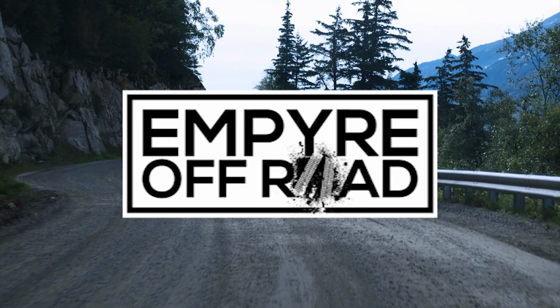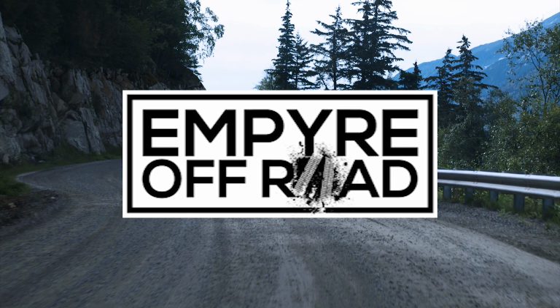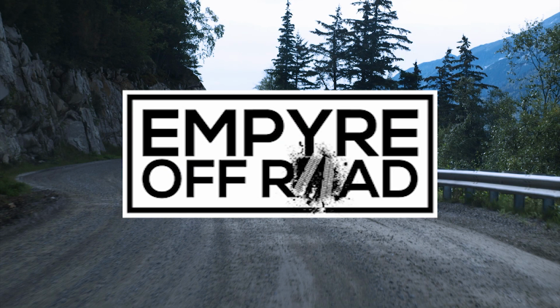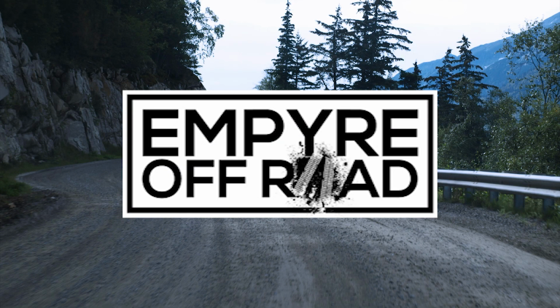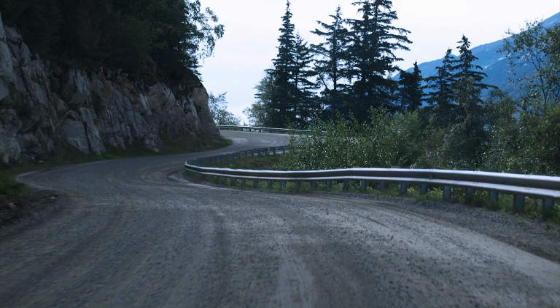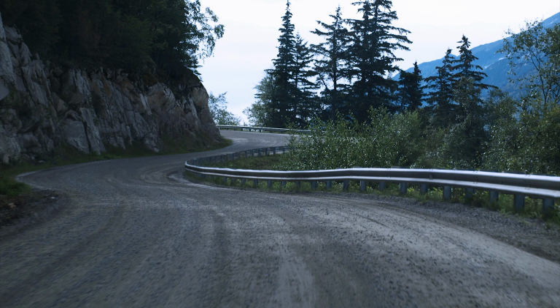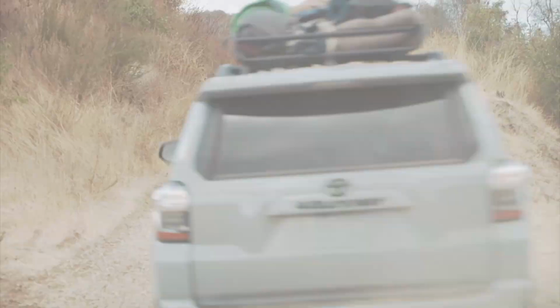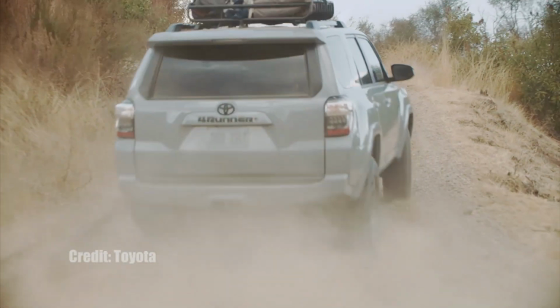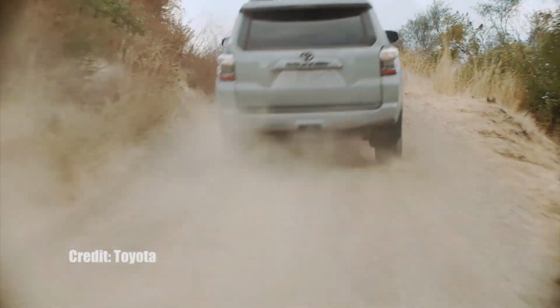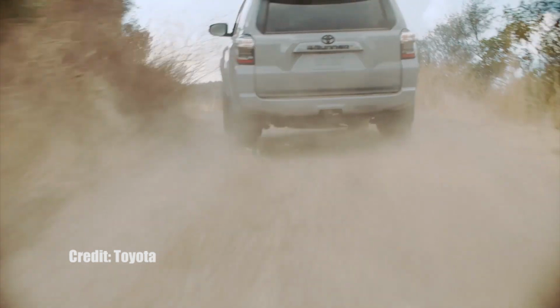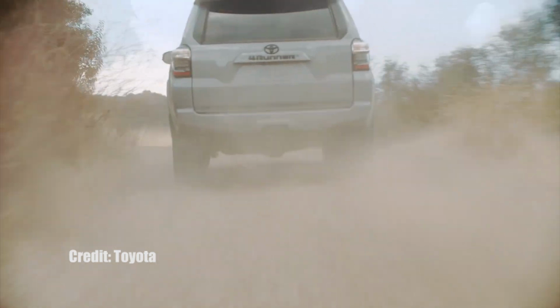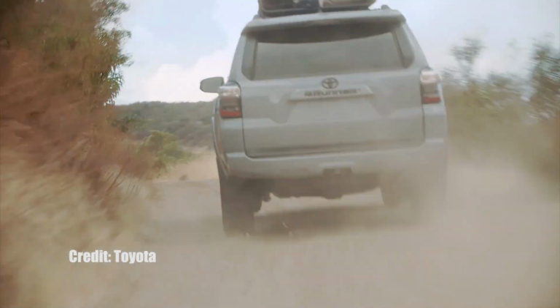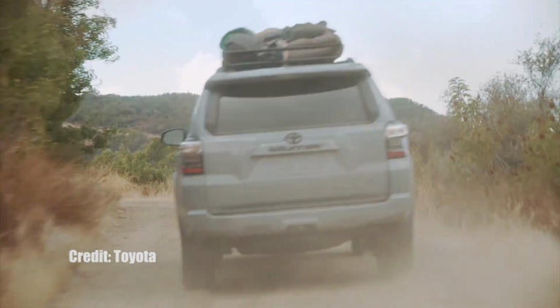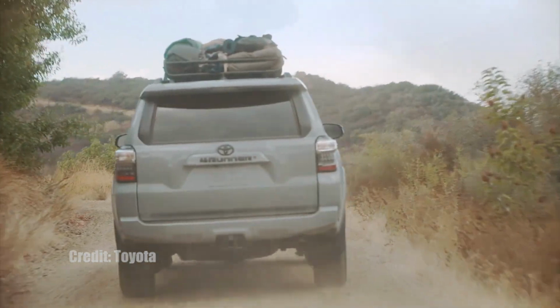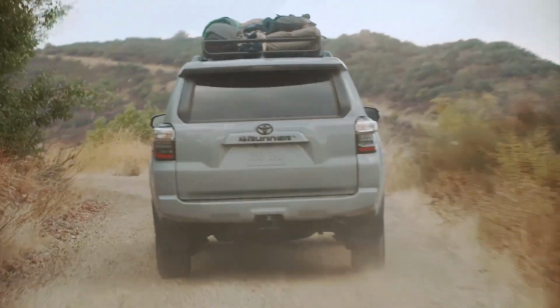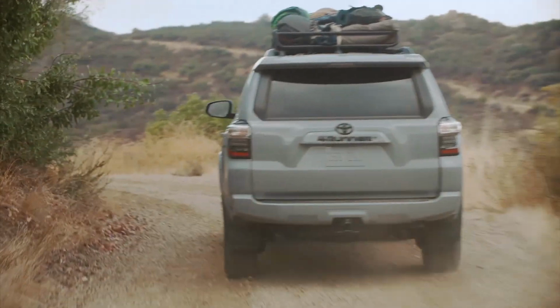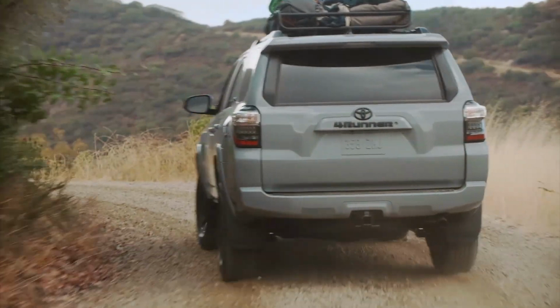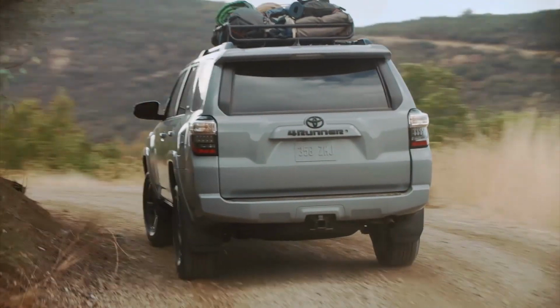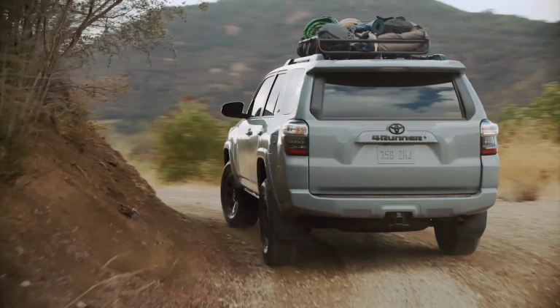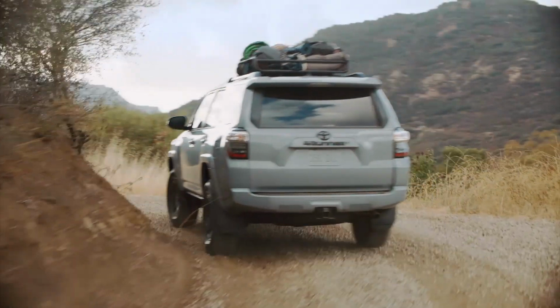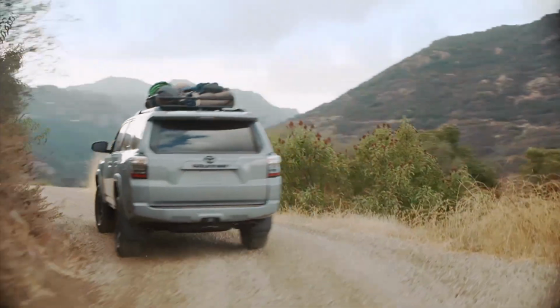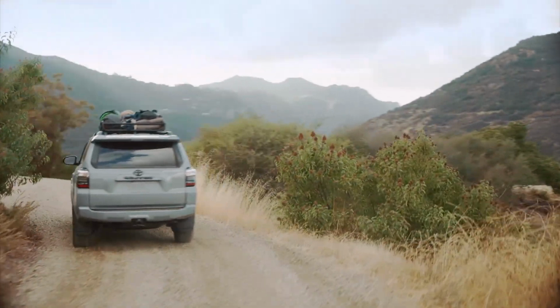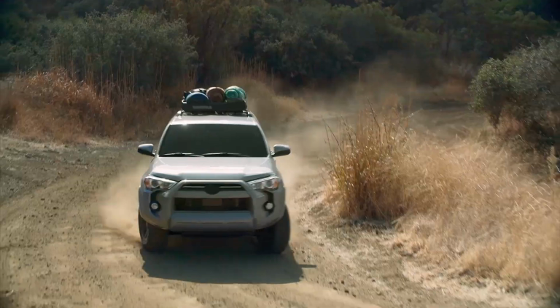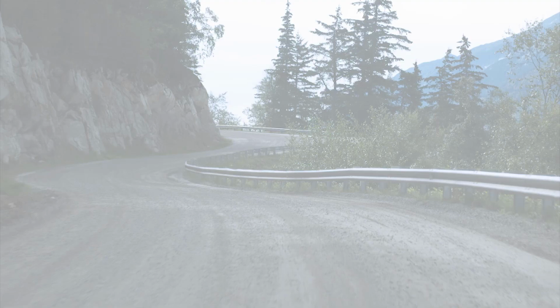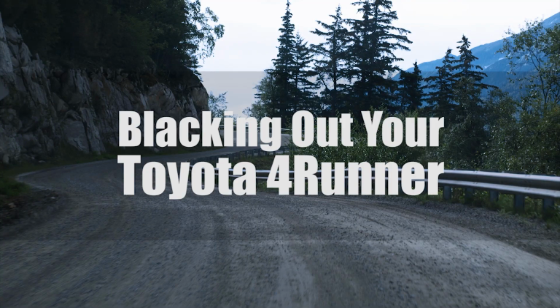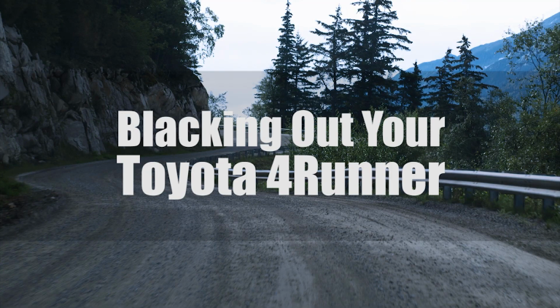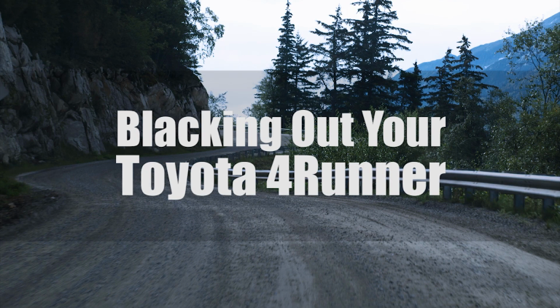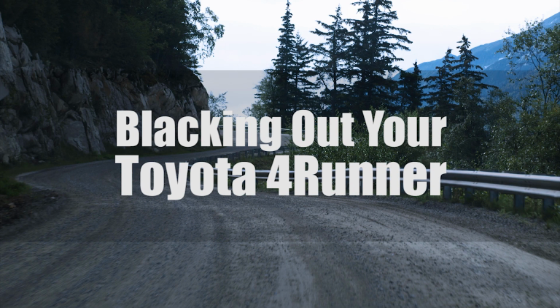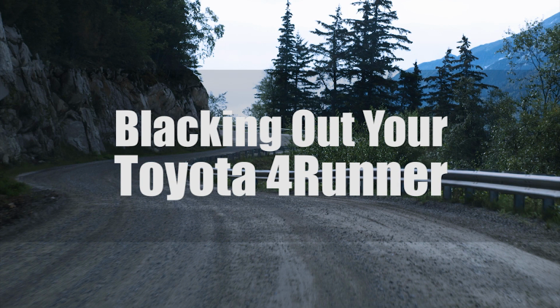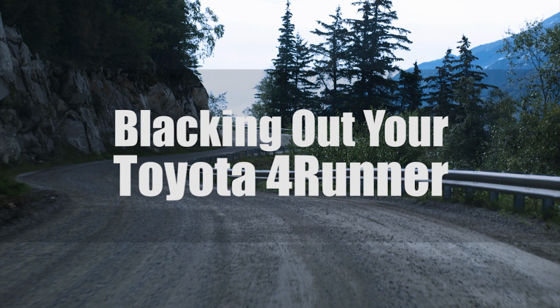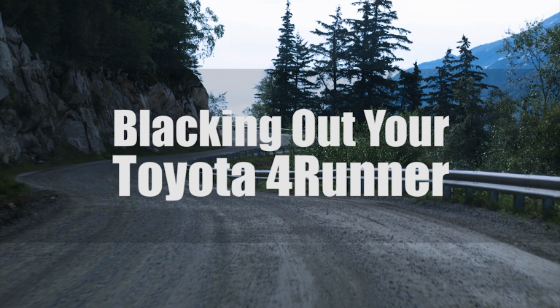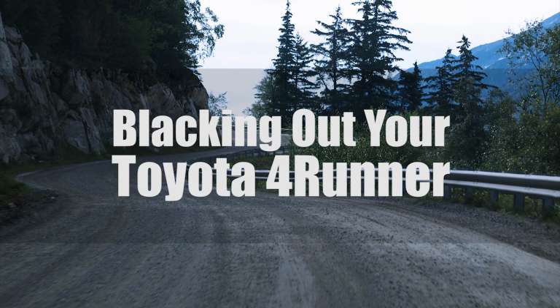While the Toyota 4Runner is a great-looking SUV from the factory, if you want to make it truly yours, customization is the way to go. One popular way to achieve this is to black out your ride. So here is the ultimate guide to doing just that: blacking out your Toyota 4Runner.